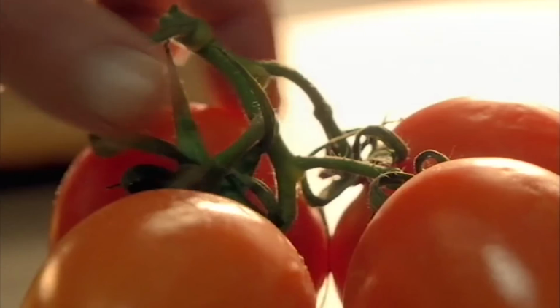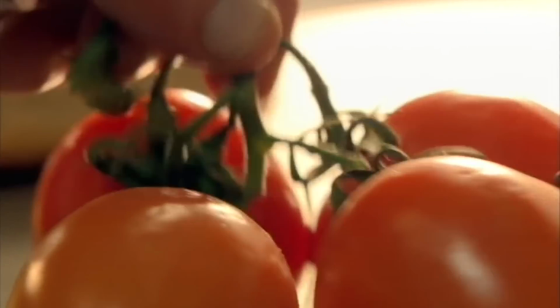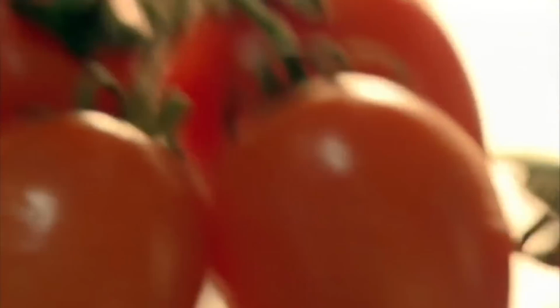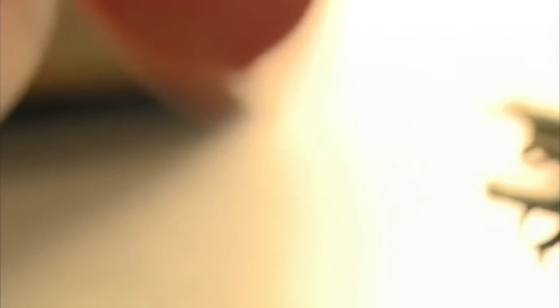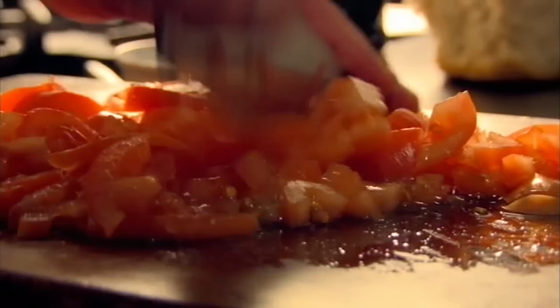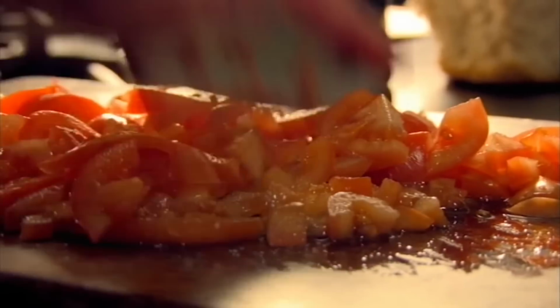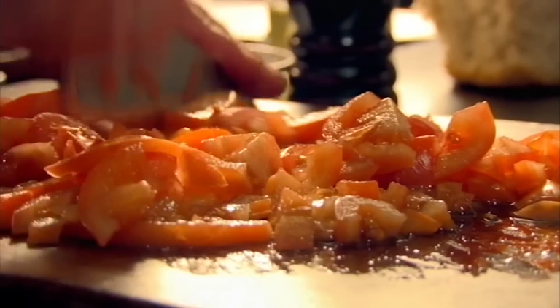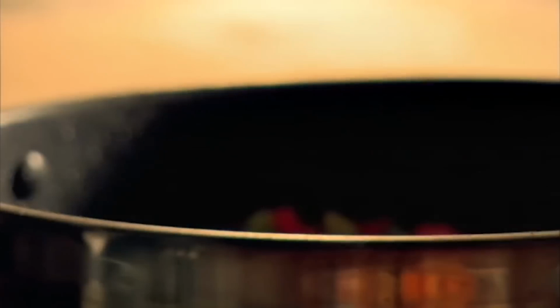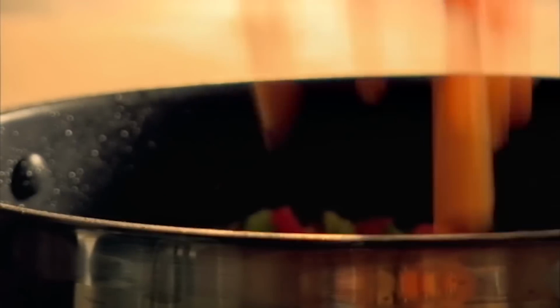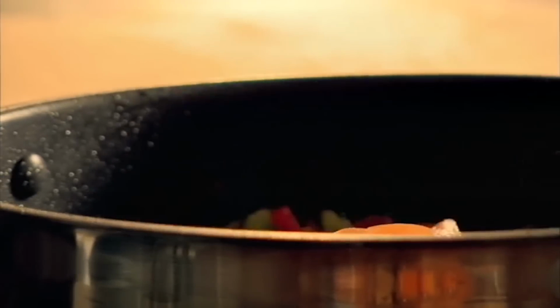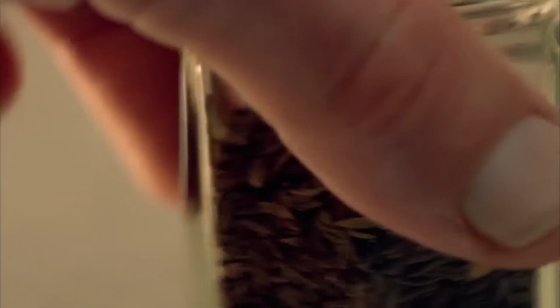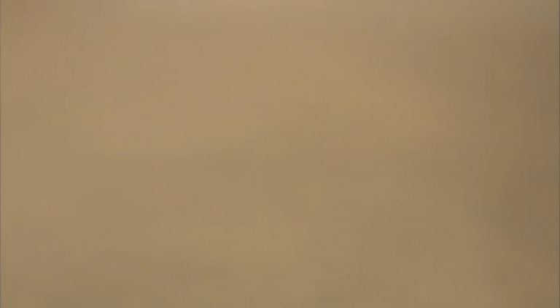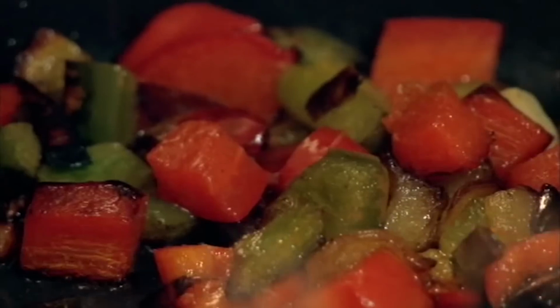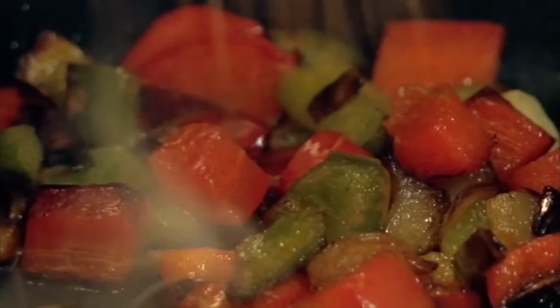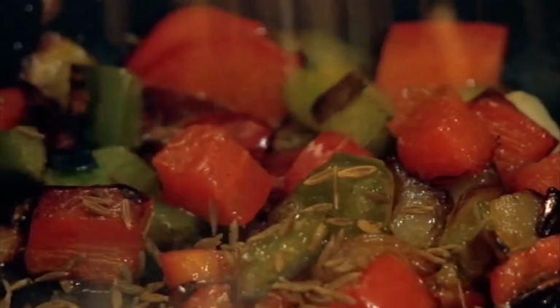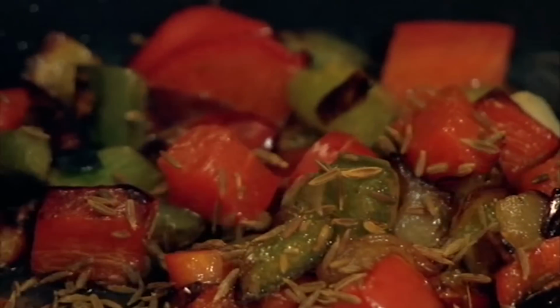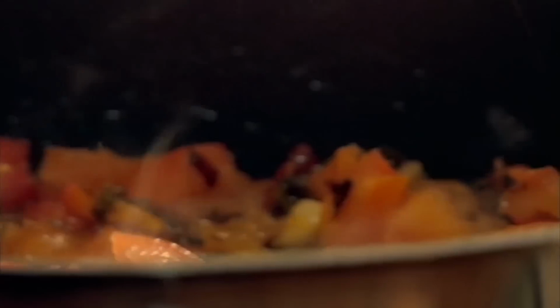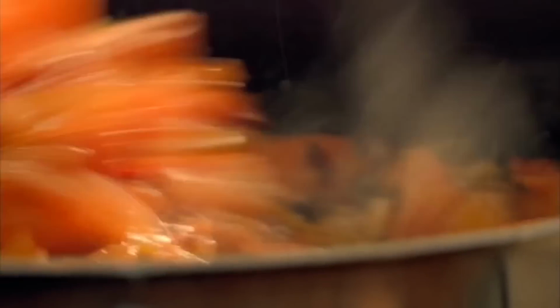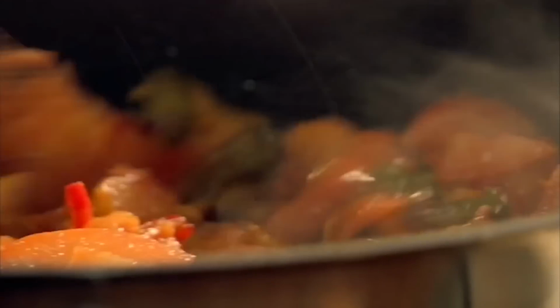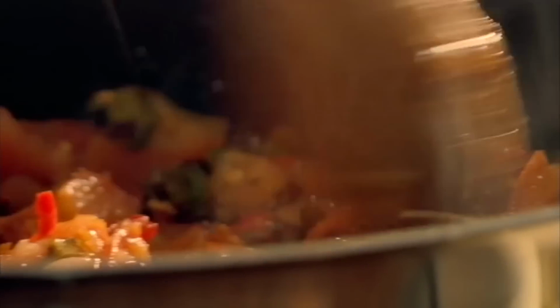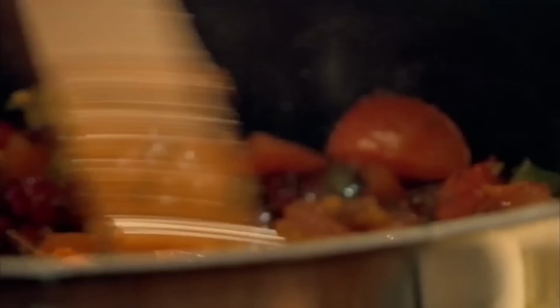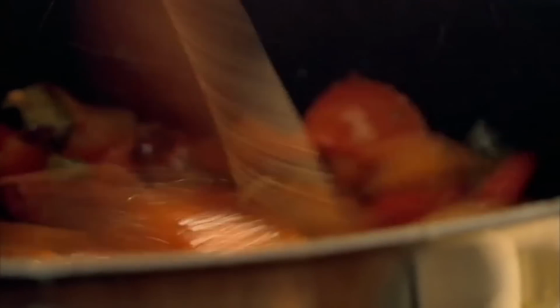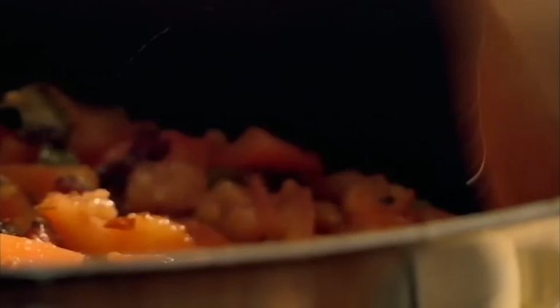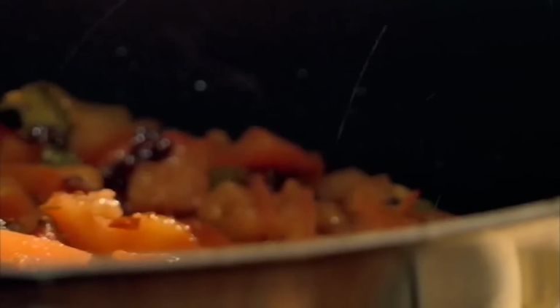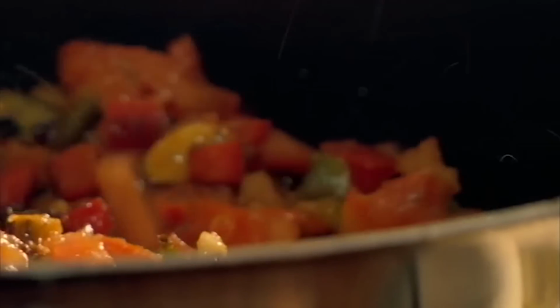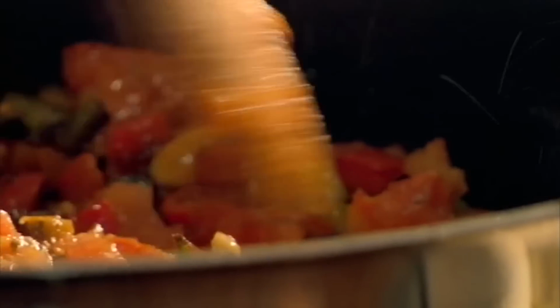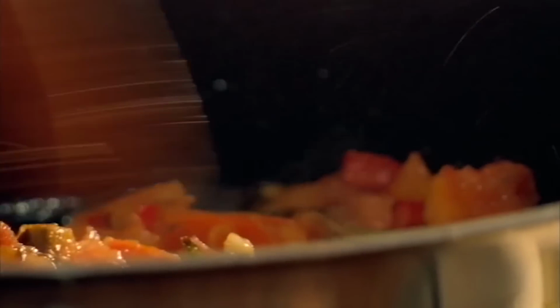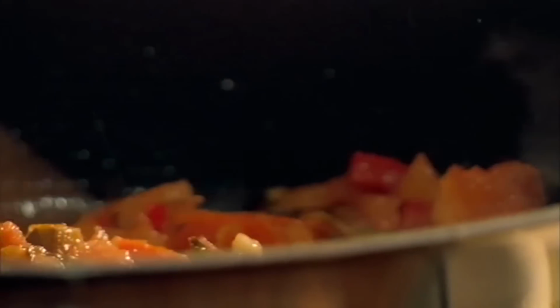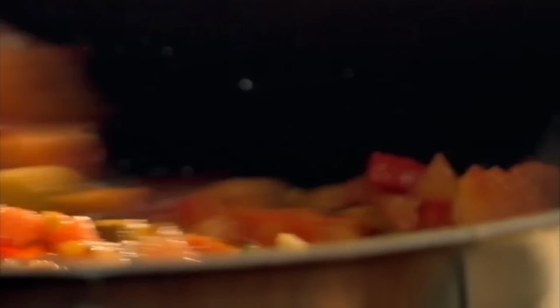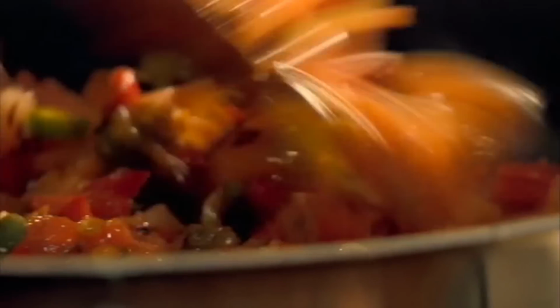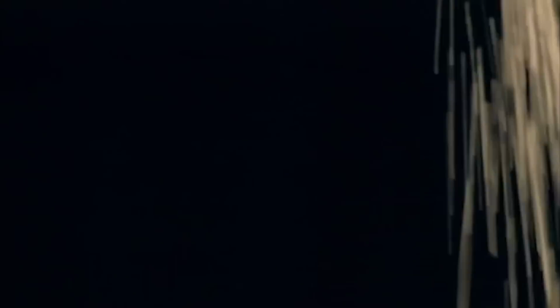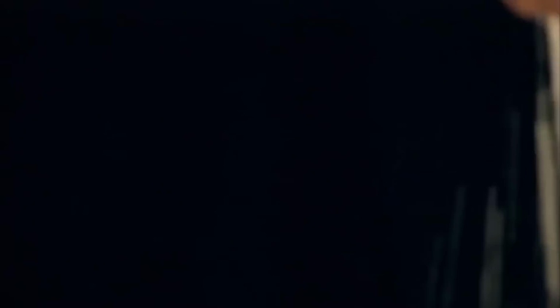Next, add fresh chopped tomatoes, then cumin seeds and fry until the seeds are fragrant and the tomatoes are lovely and soft. Season.